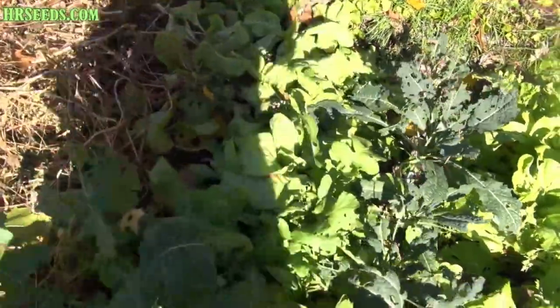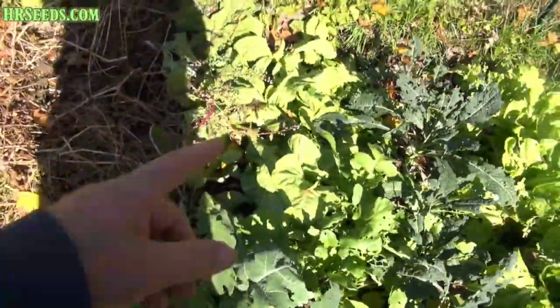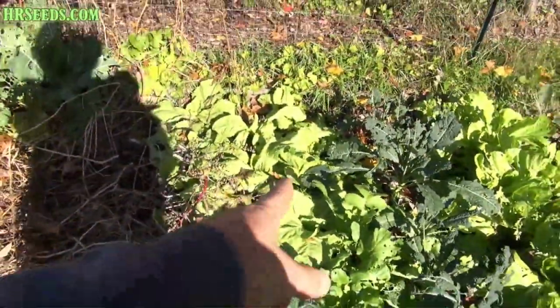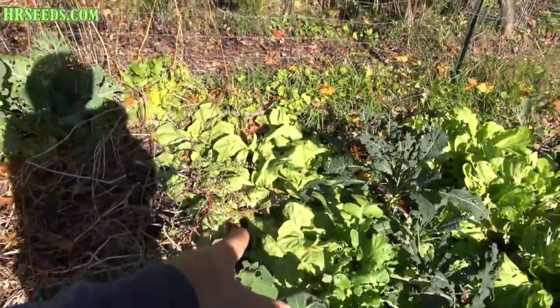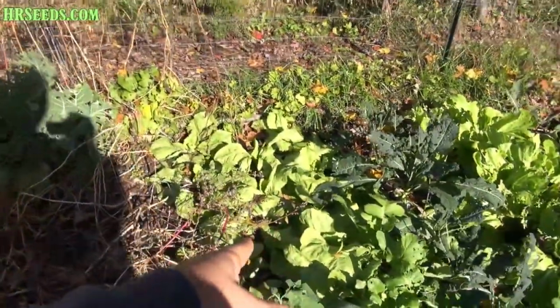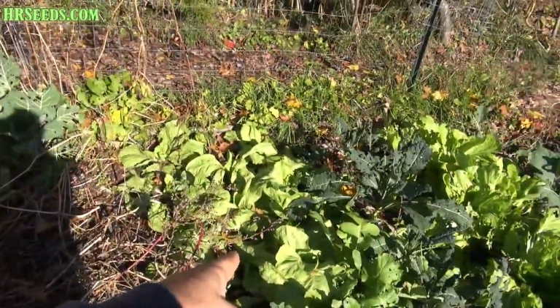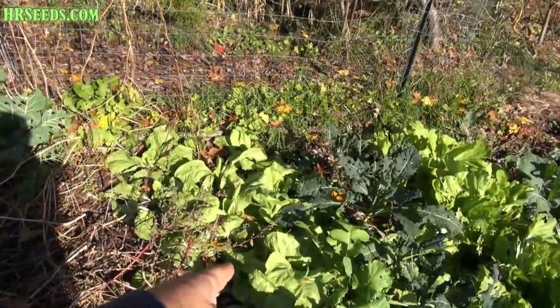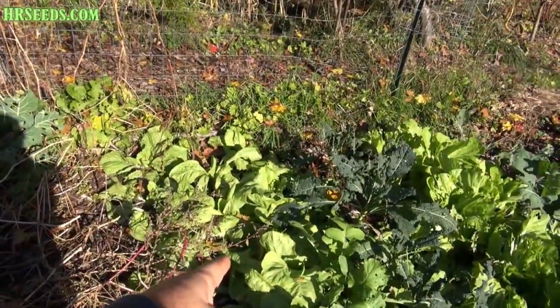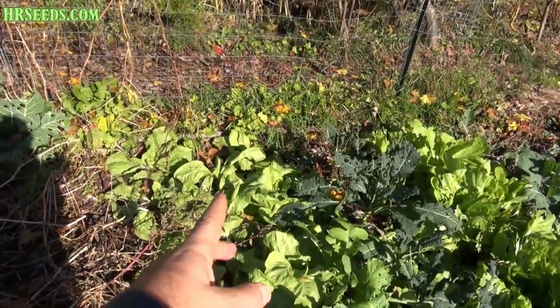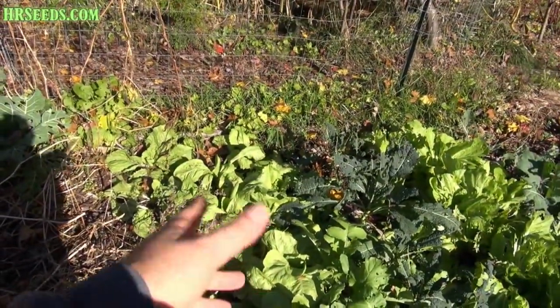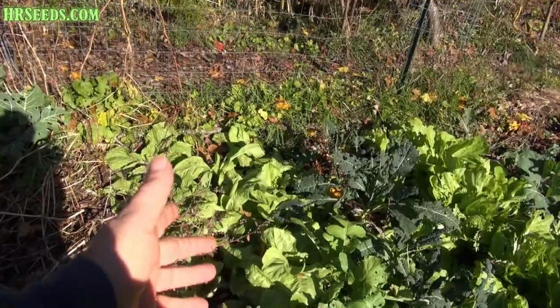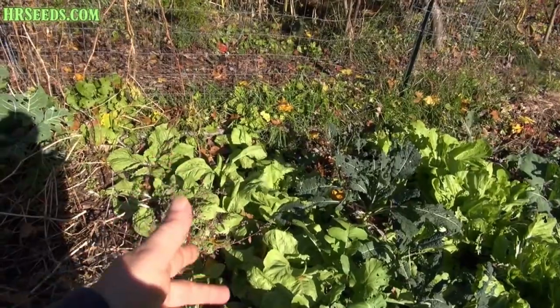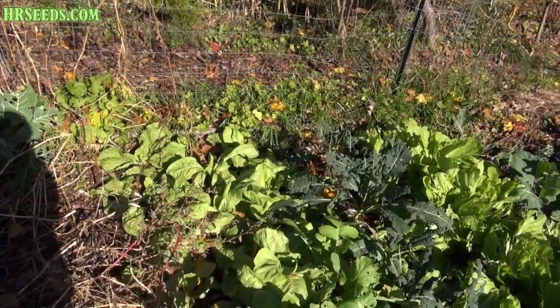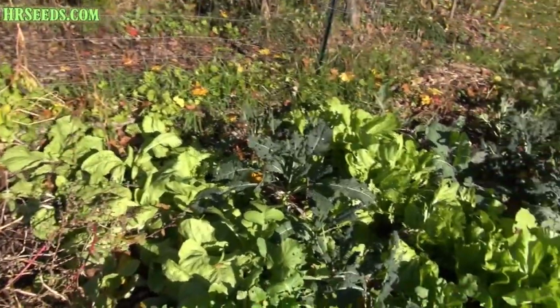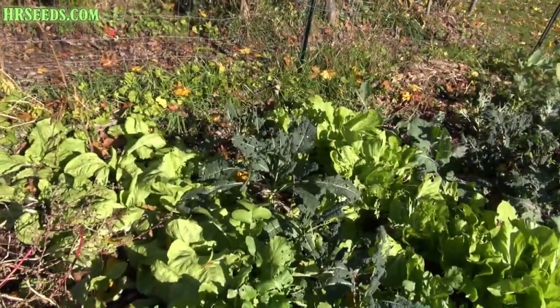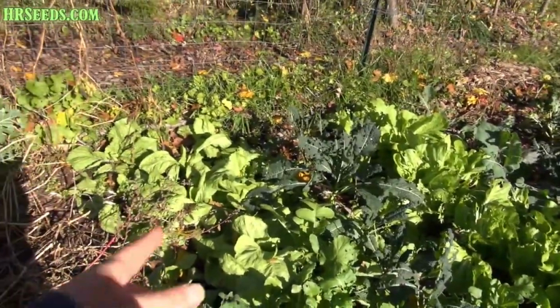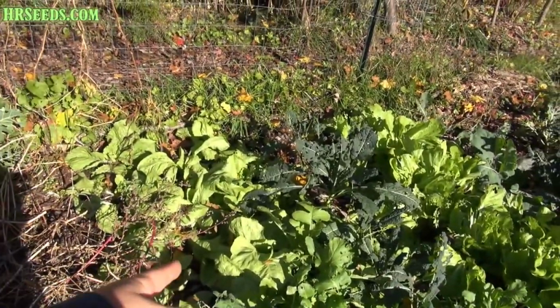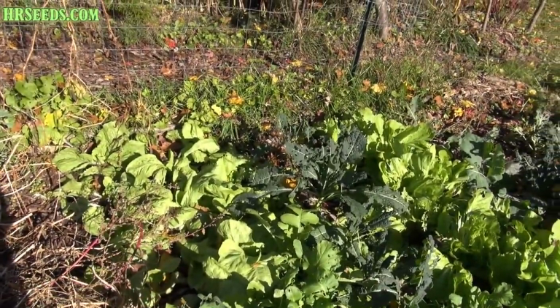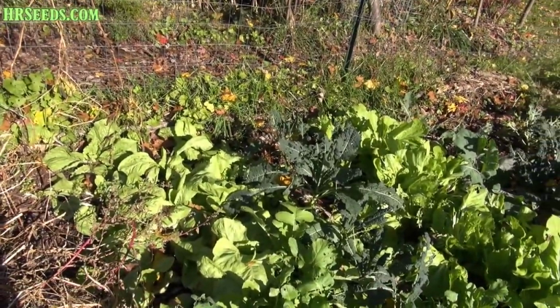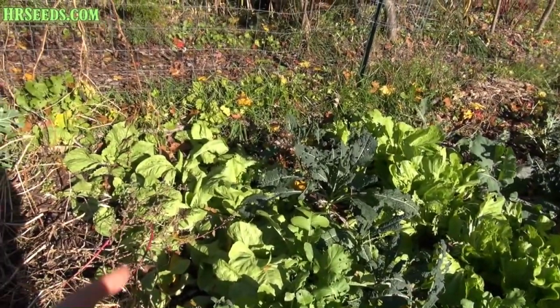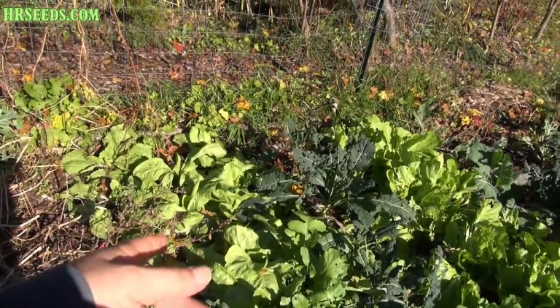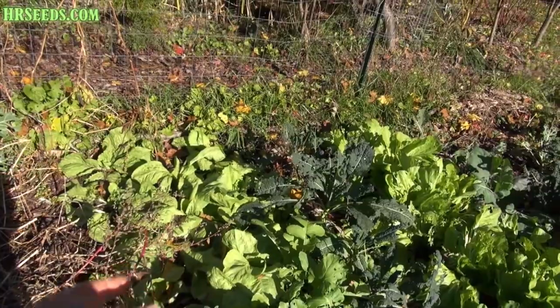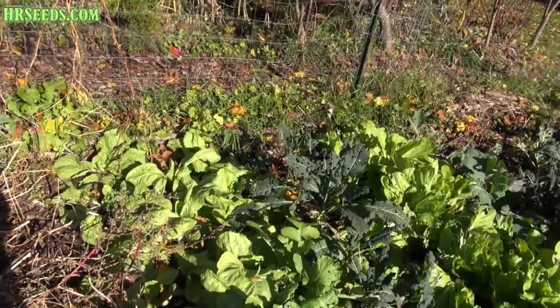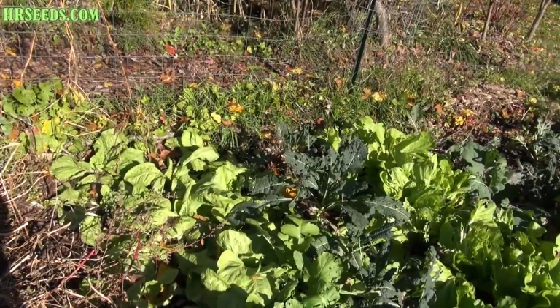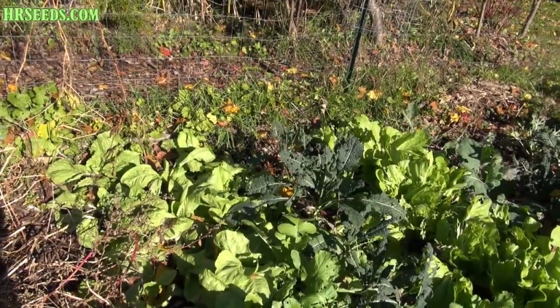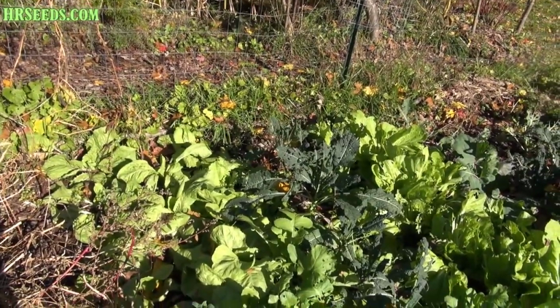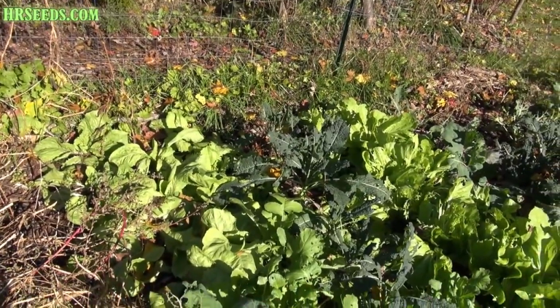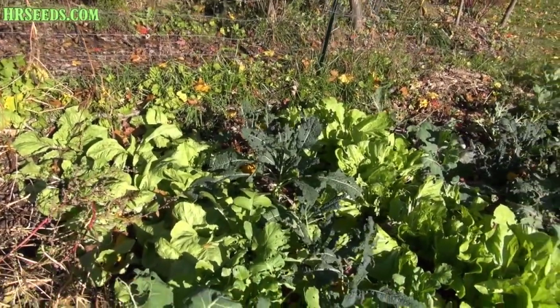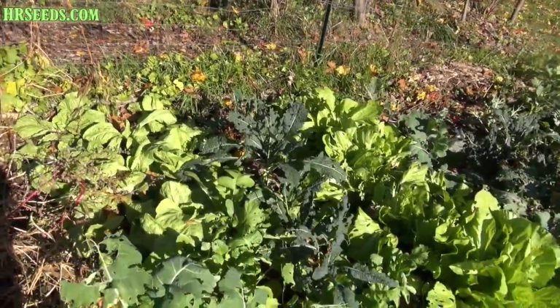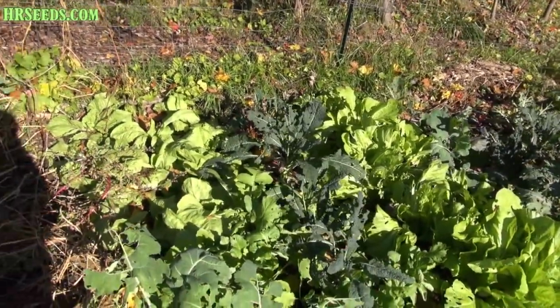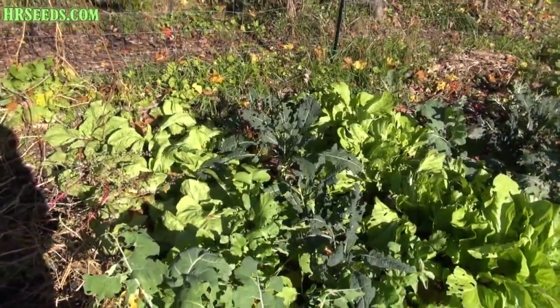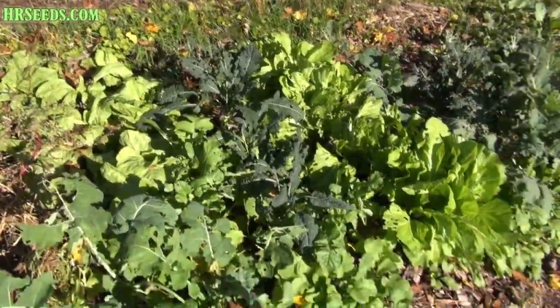I have another form of radicchio, but it's not really radicchio - it's called chicory. This is a form of chicory which is a heading version, like lettuce, but it is tangy. So I will do a video on that one as well.